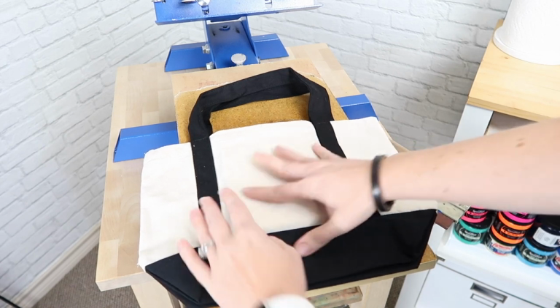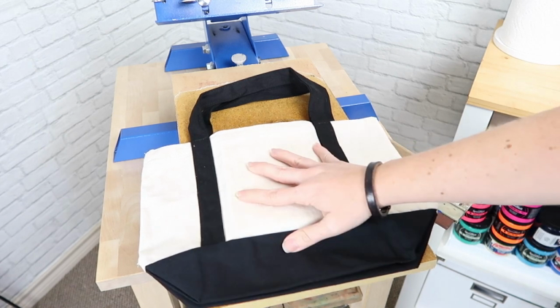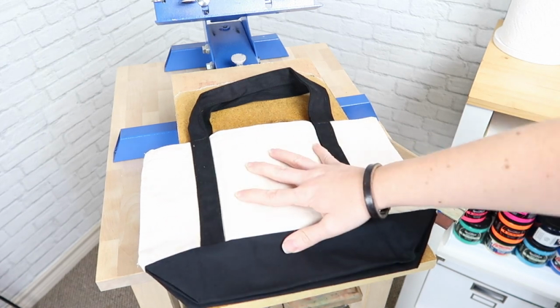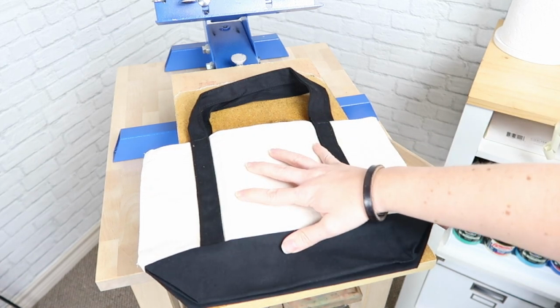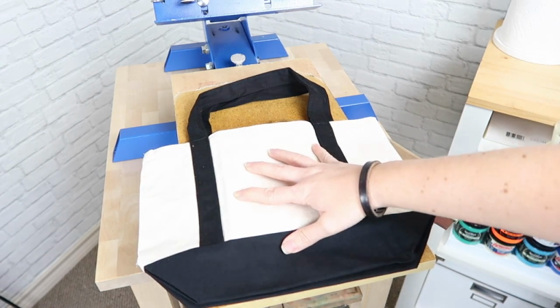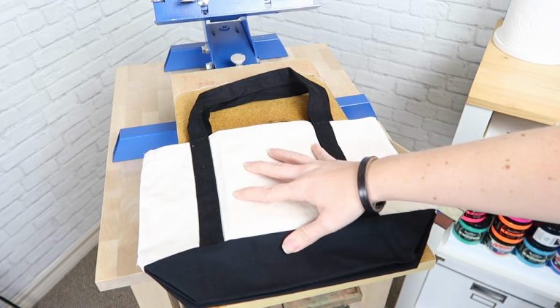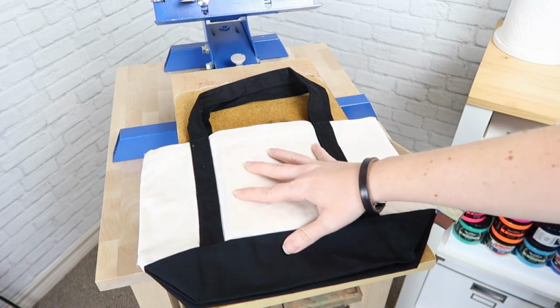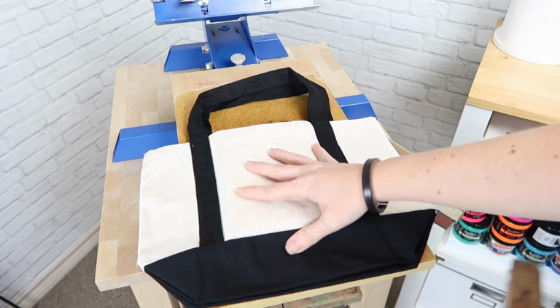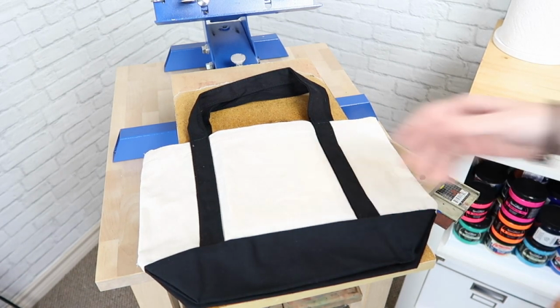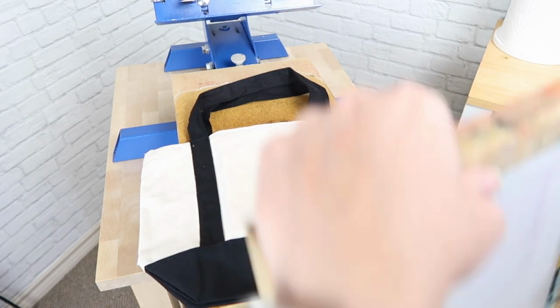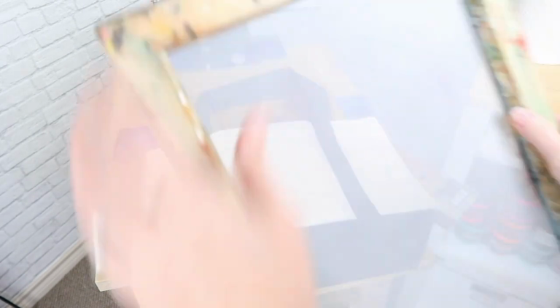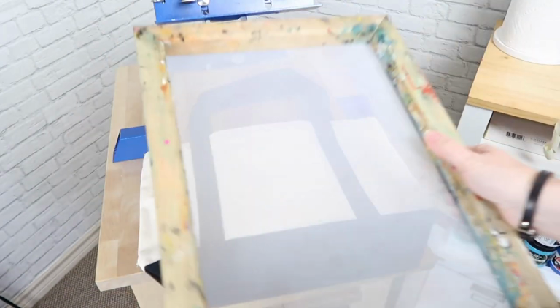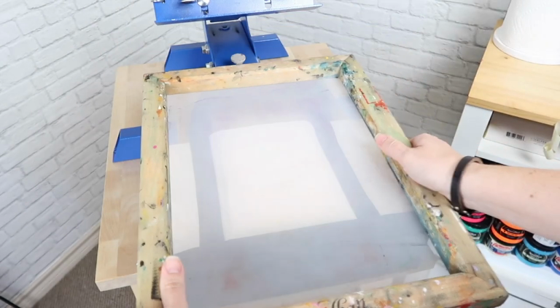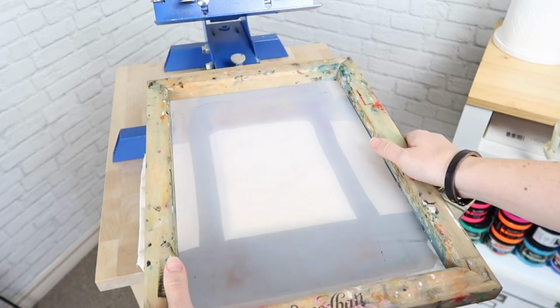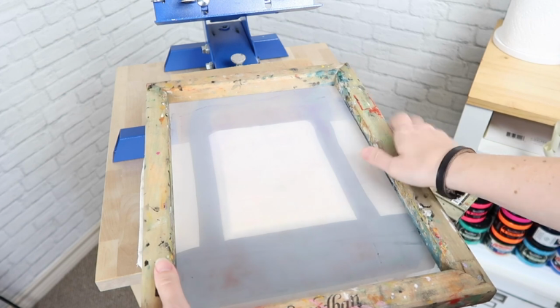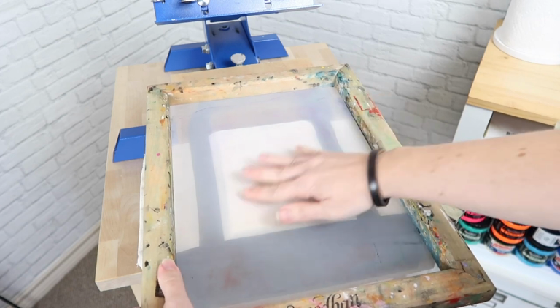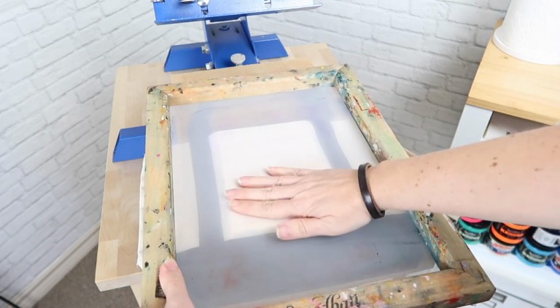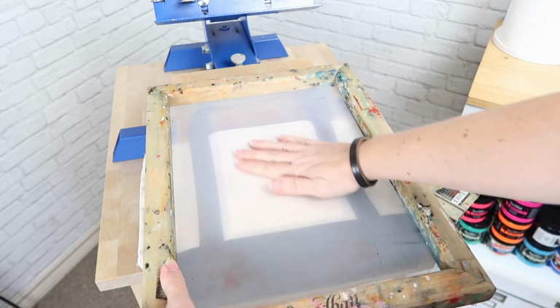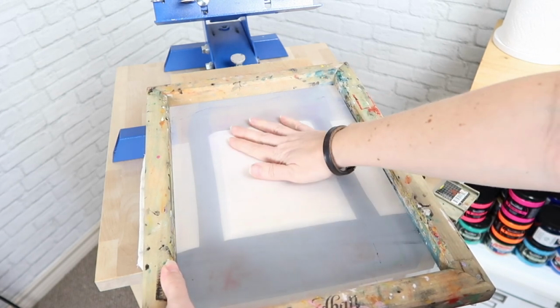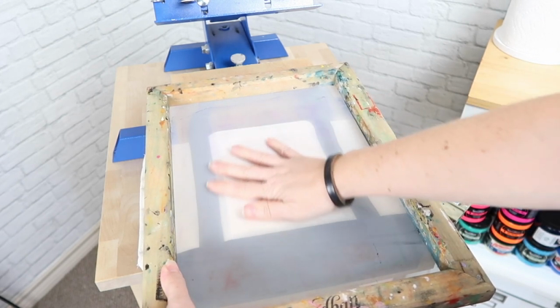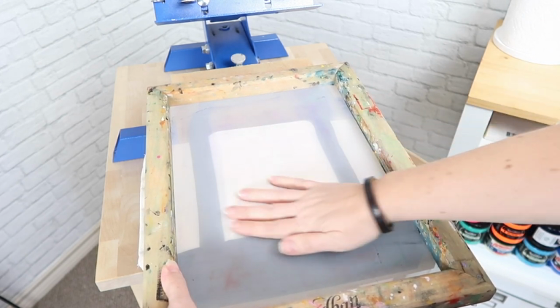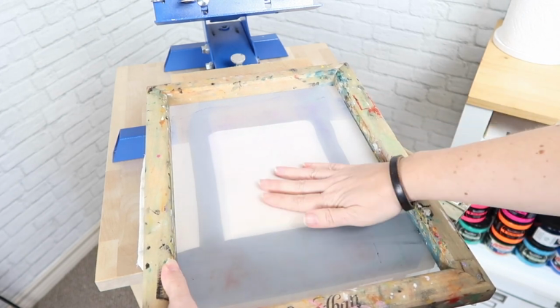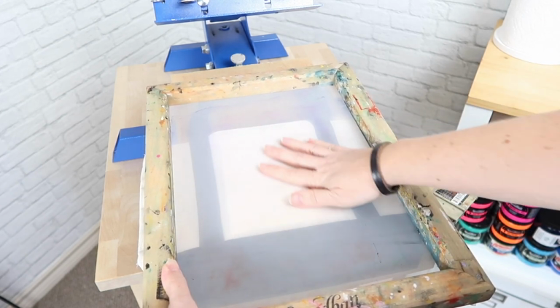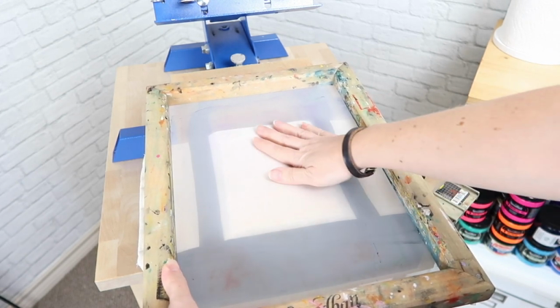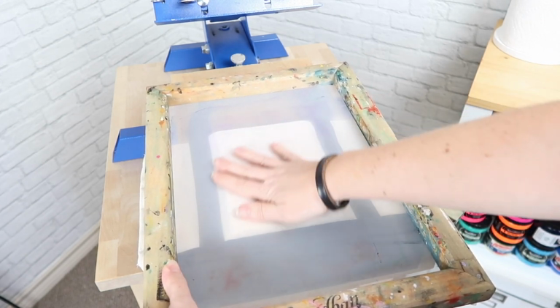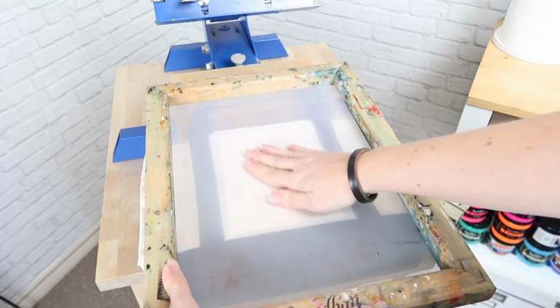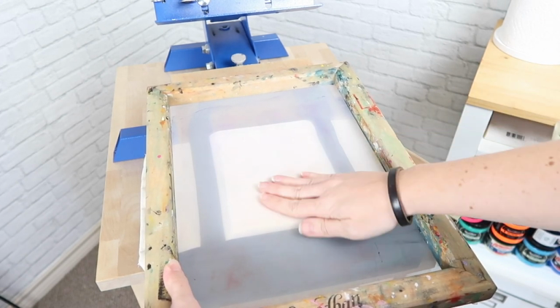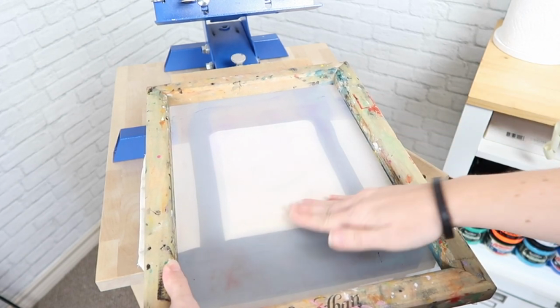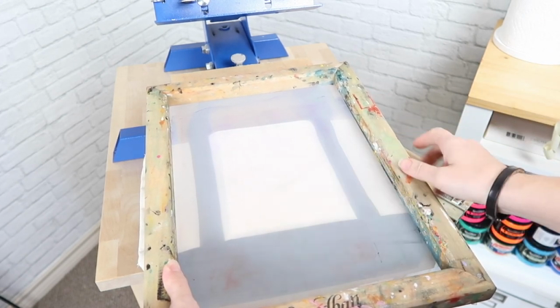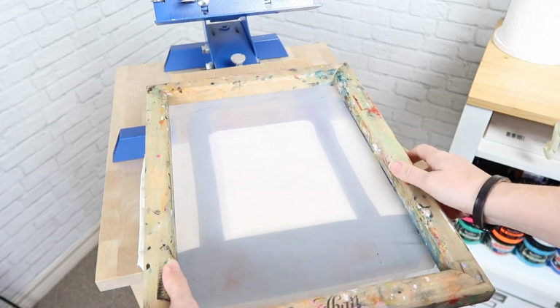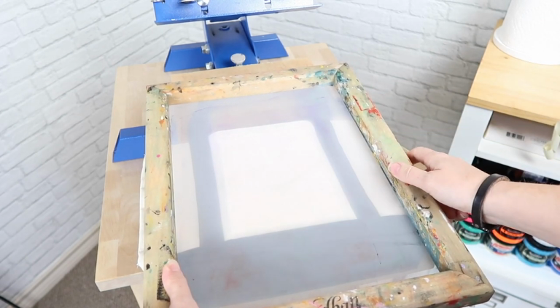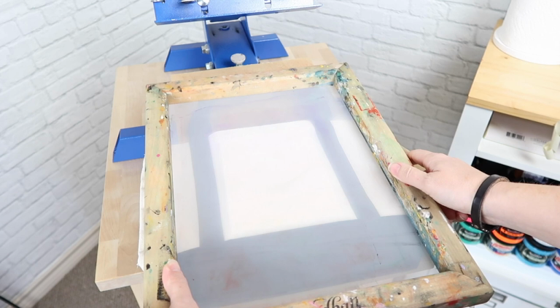I can then just put my screen right on top and you can see that it's nice and smooth right here in the middle where I want to screen print.